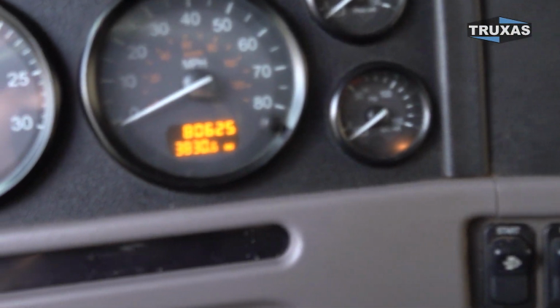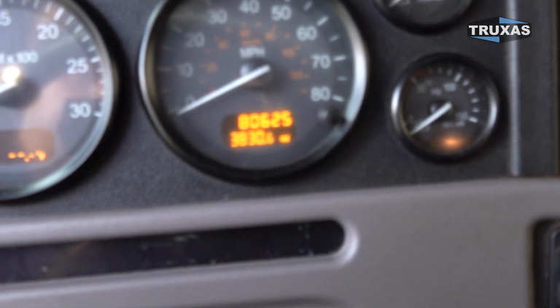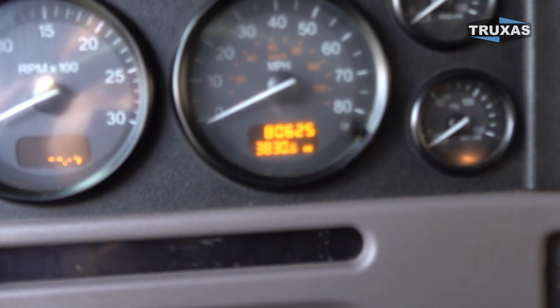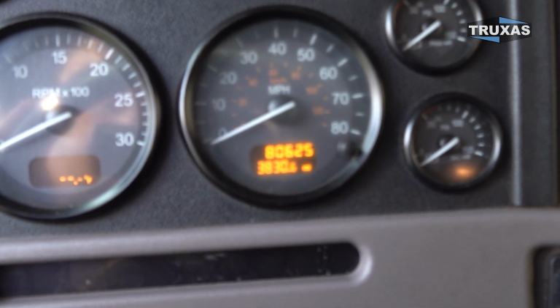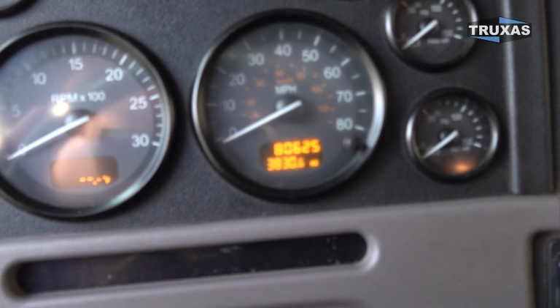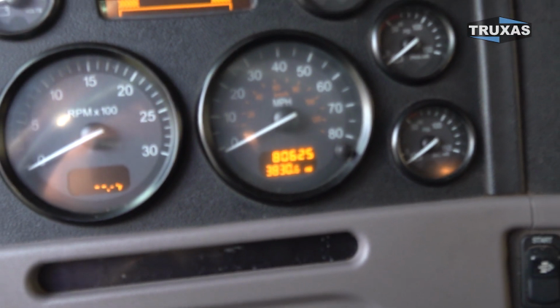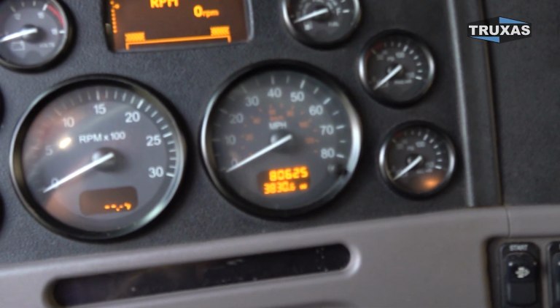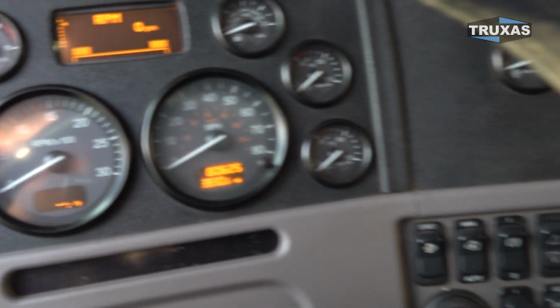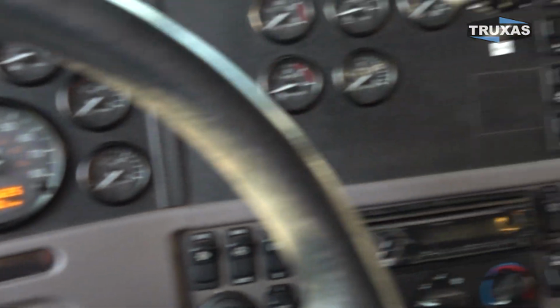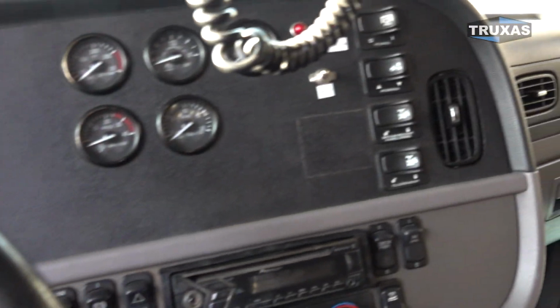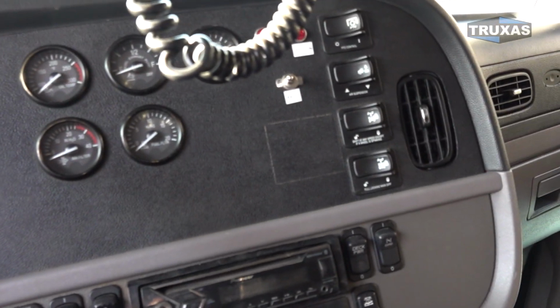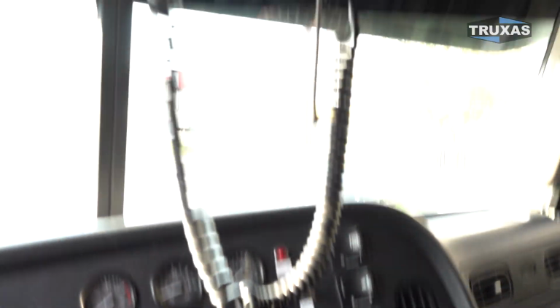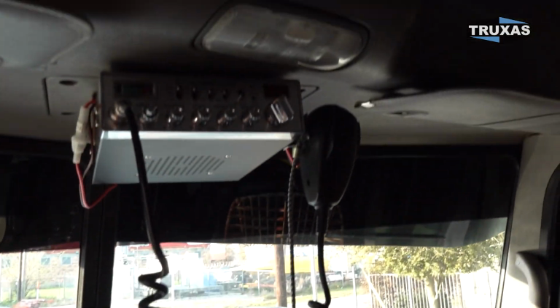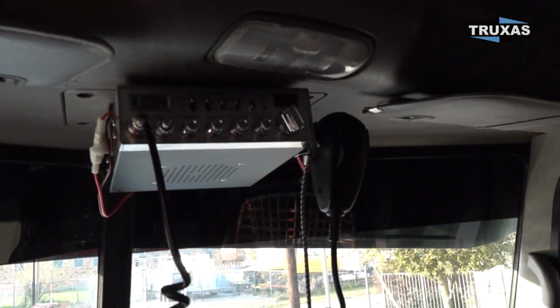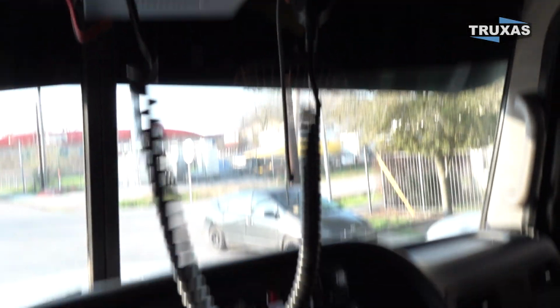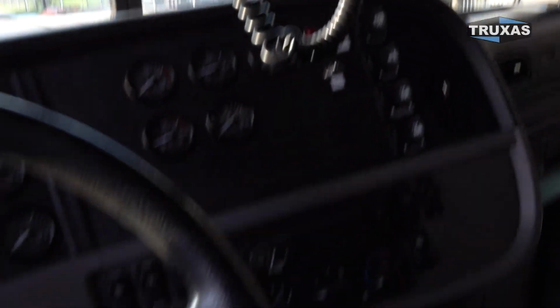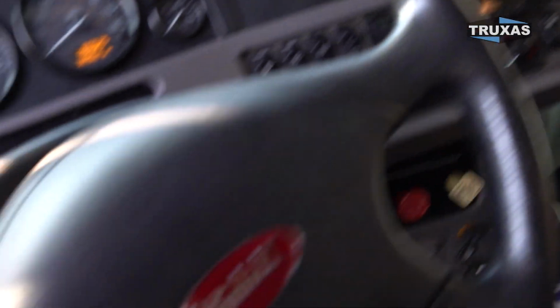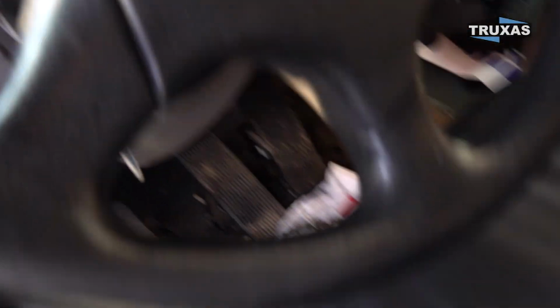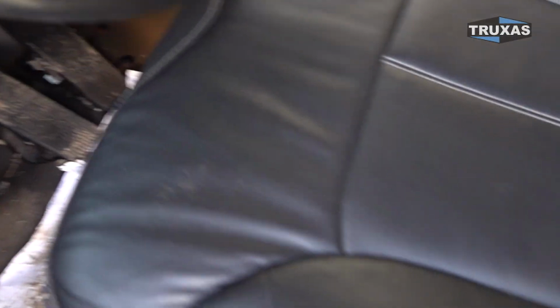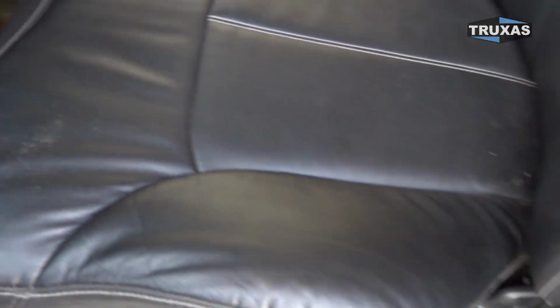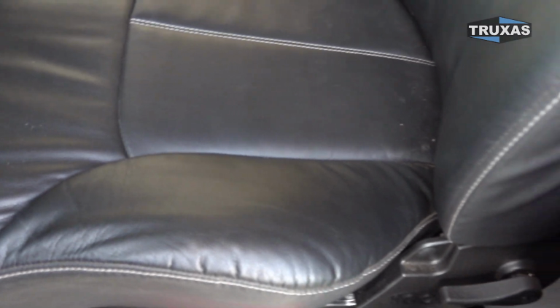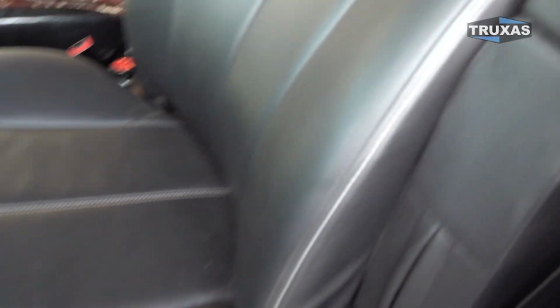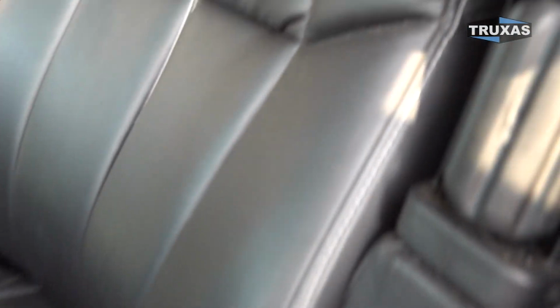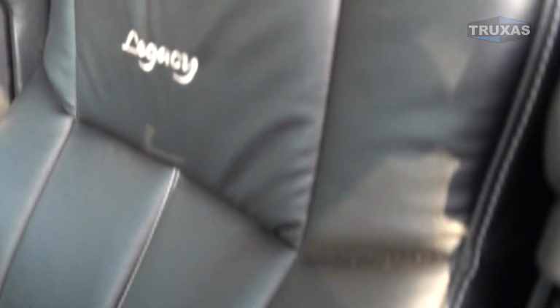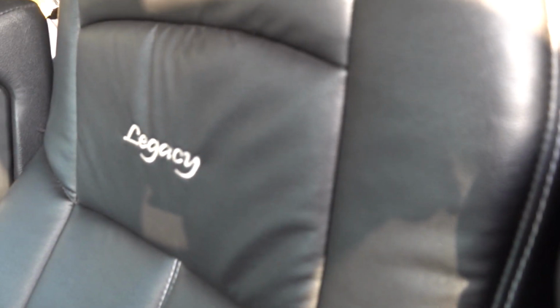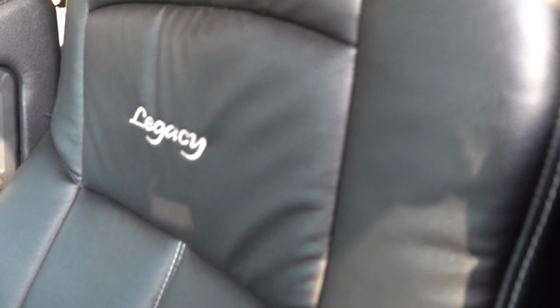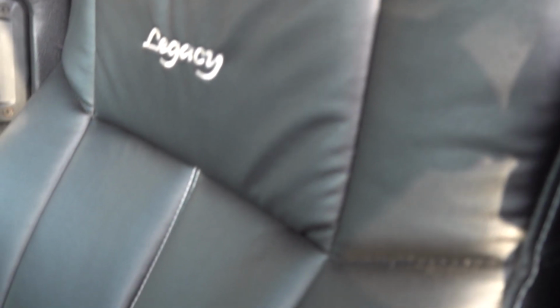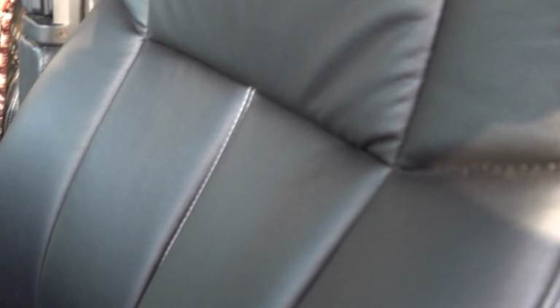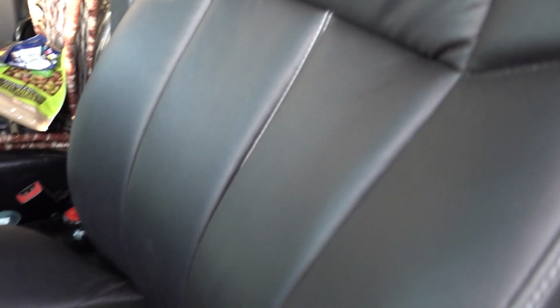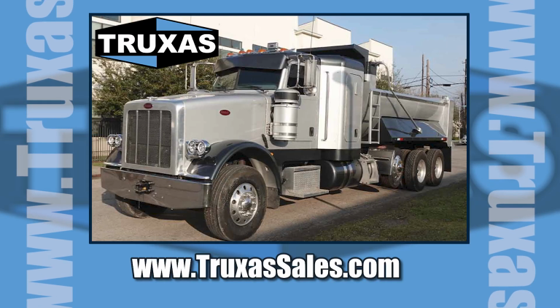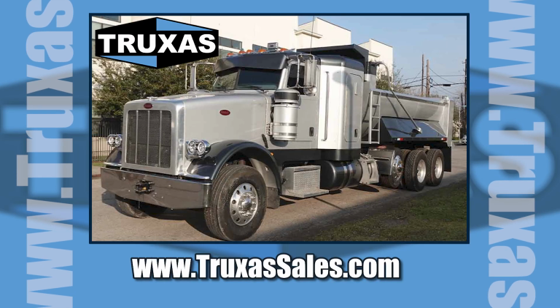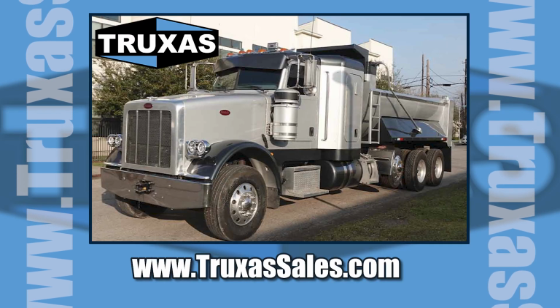What do you know there — 80,000 original miles. Full lockers, CB radio. We did the brand new legacy seat here.